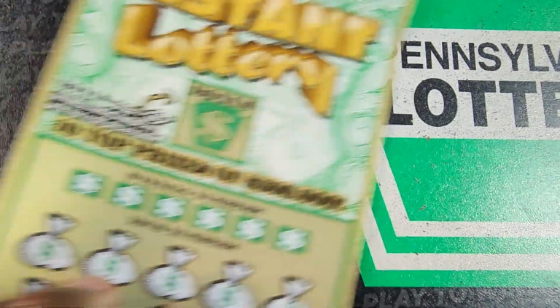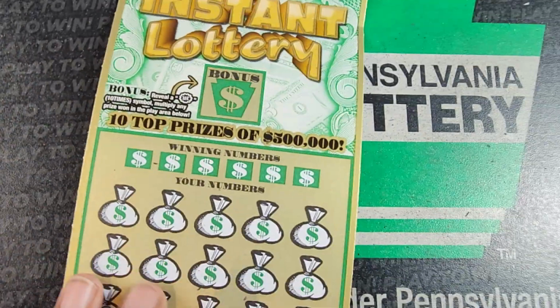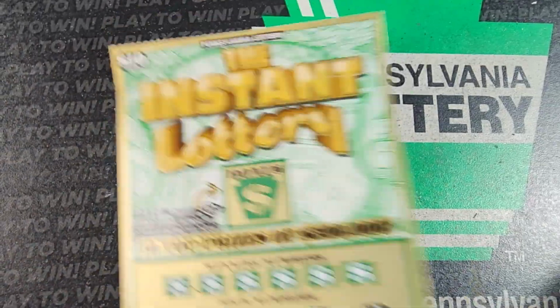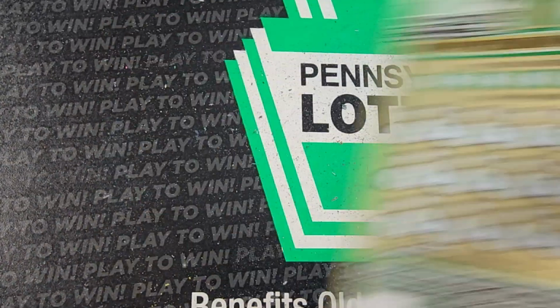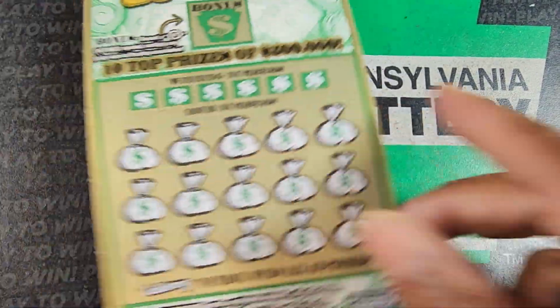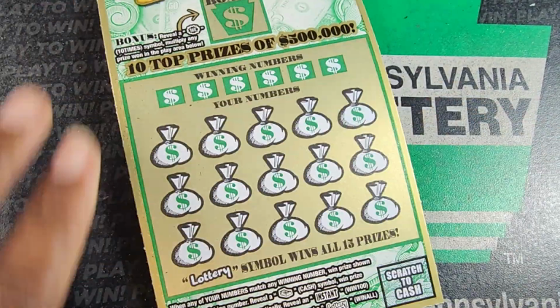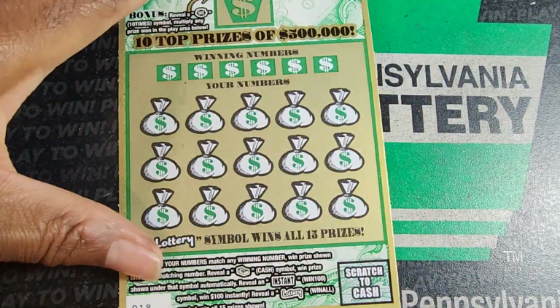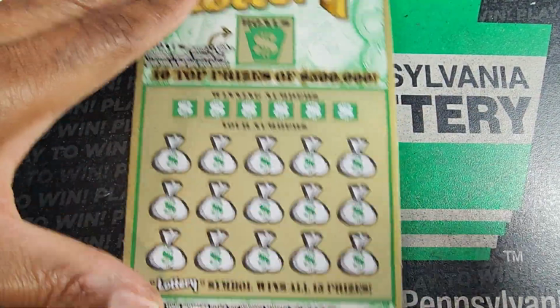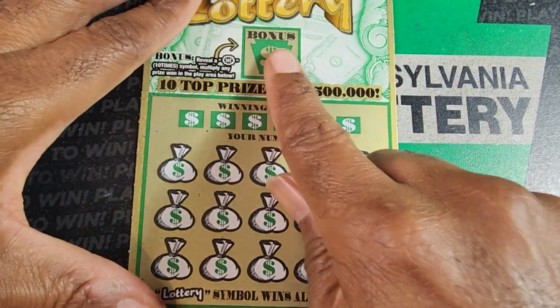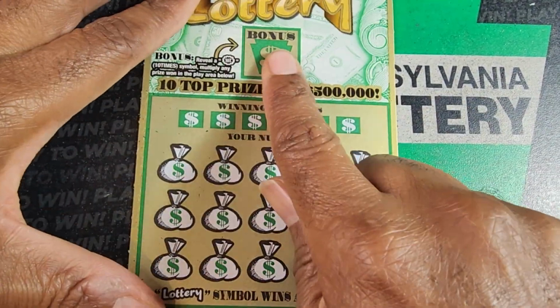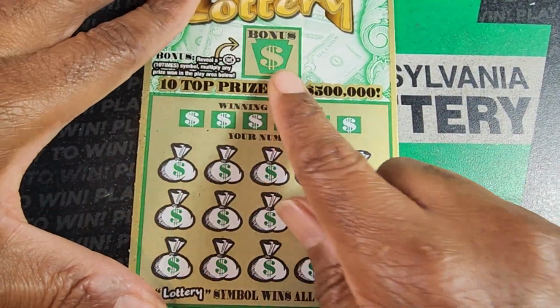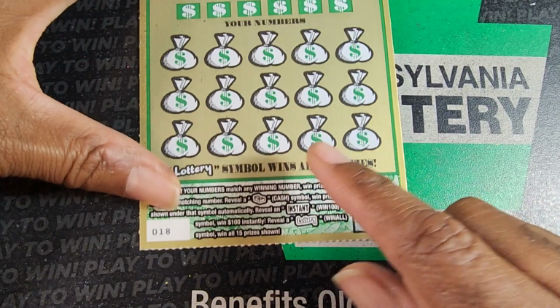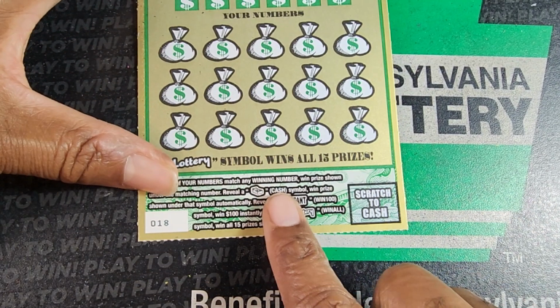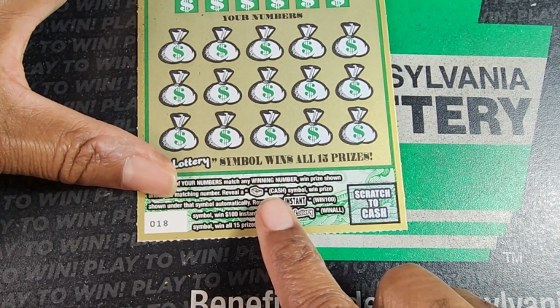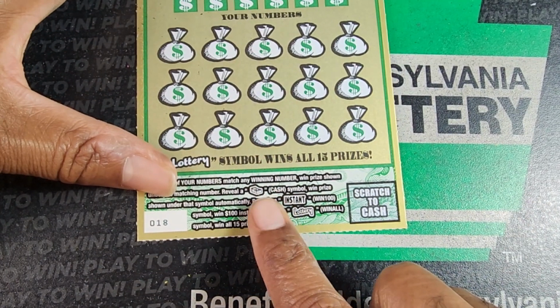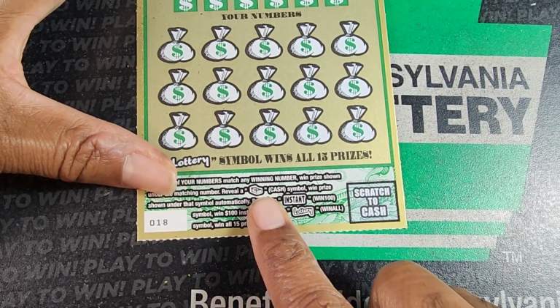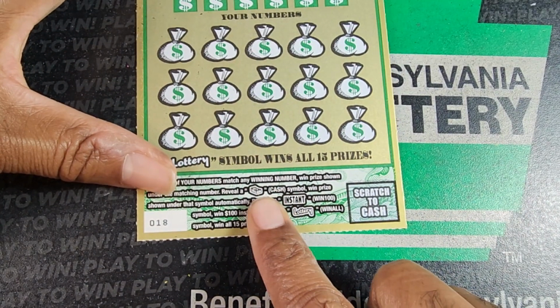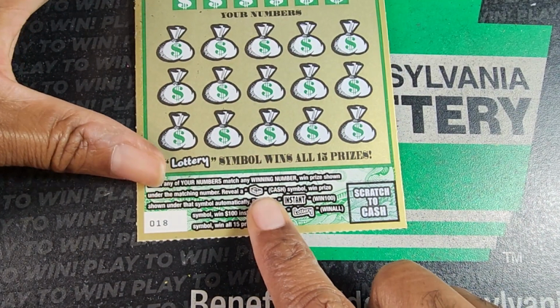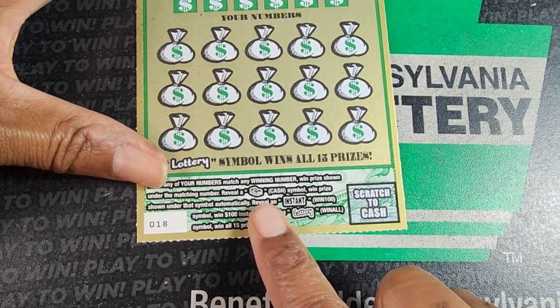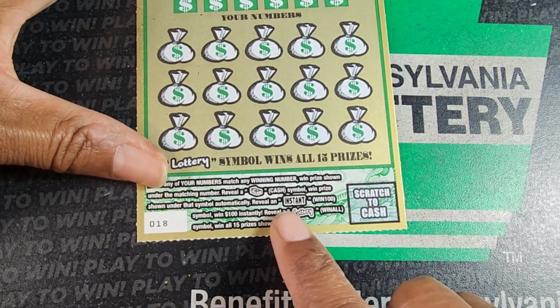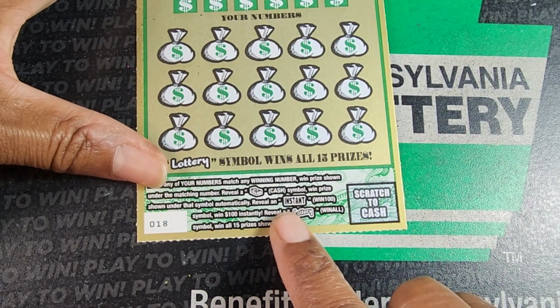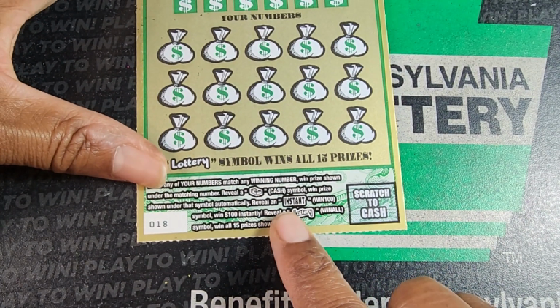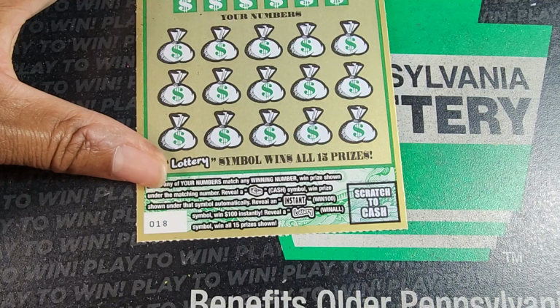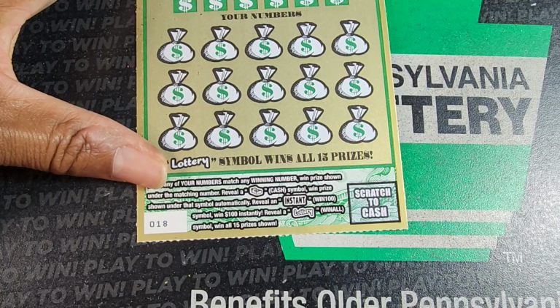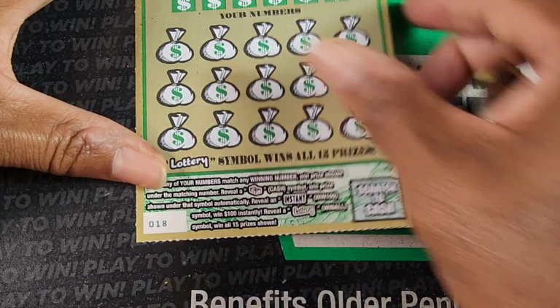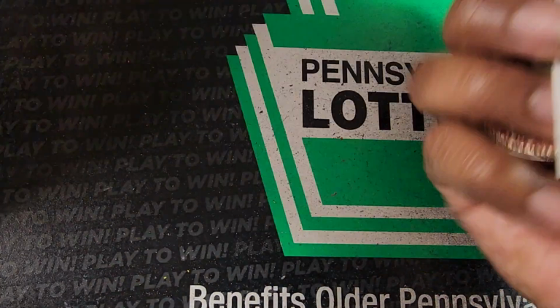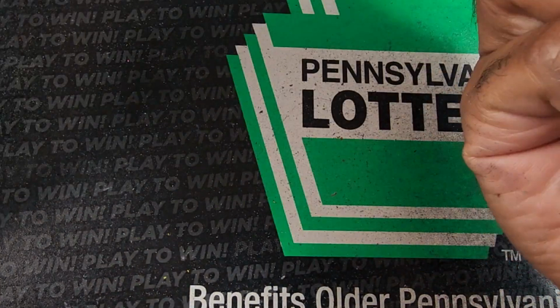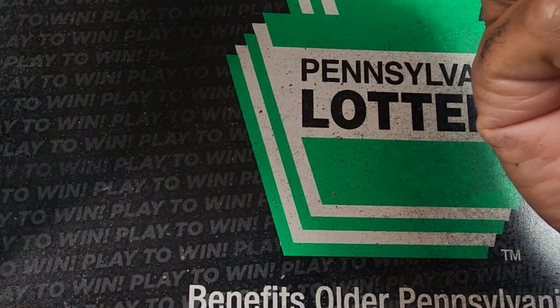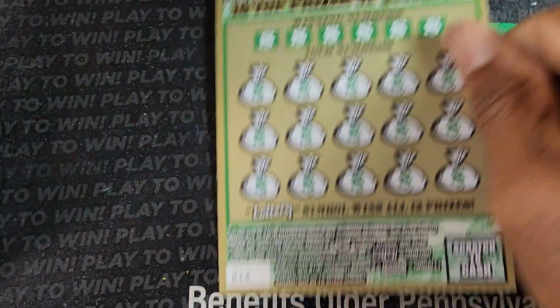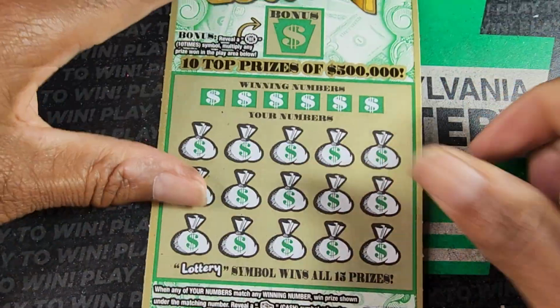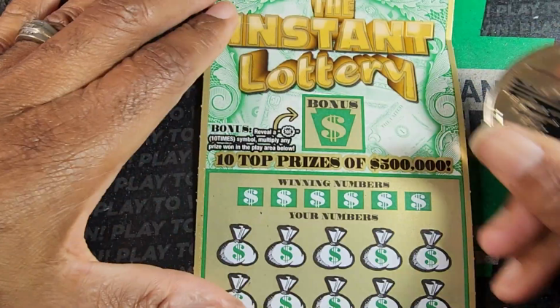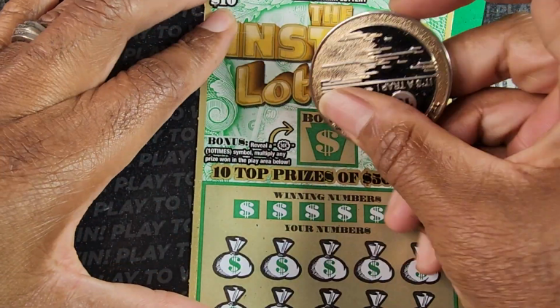Next up, Instant Lottery. This one started out pretty hot. We need a 10x symbol for 10 times the prize. Otherwise we need a match — the stack of cash is an automatic win, the instant symbol is 100 bucks, and the lottery symbol is a win-all. Odds: one in 3.66.